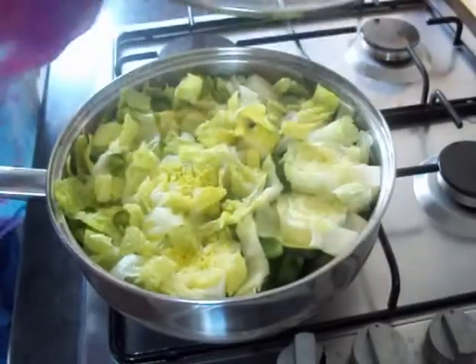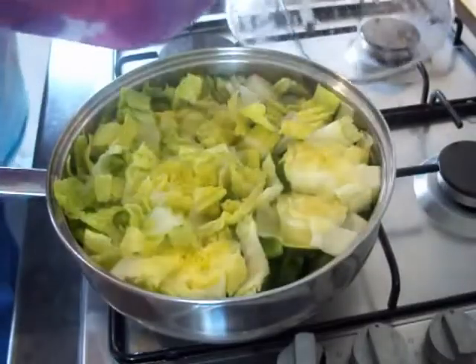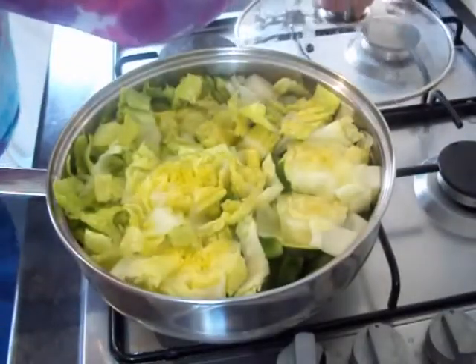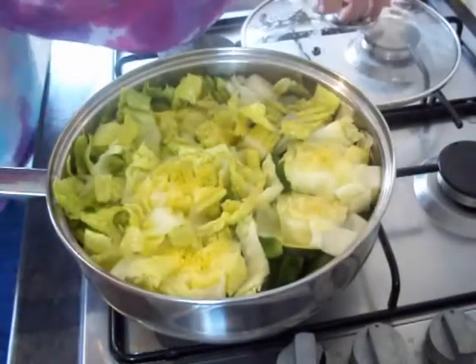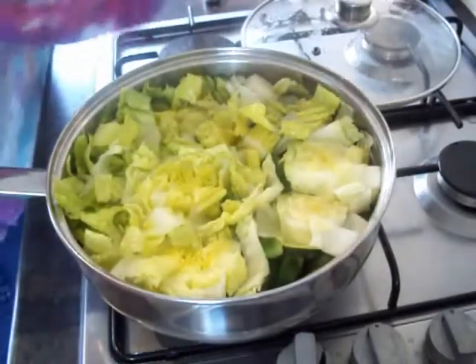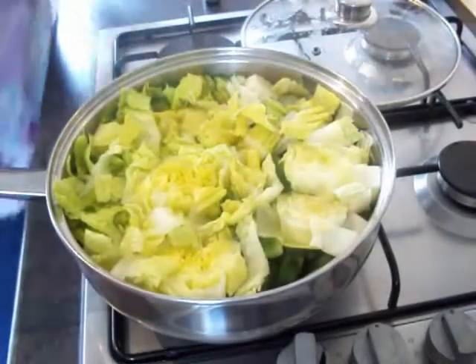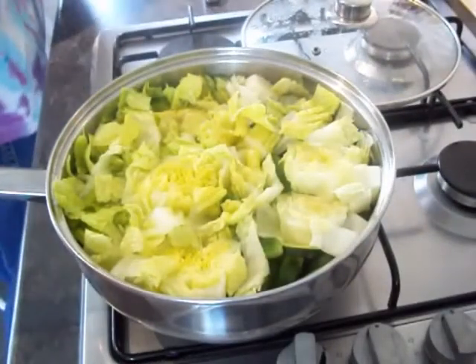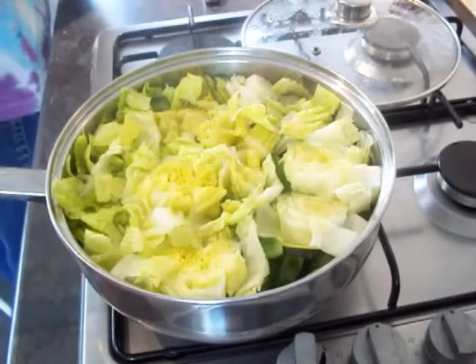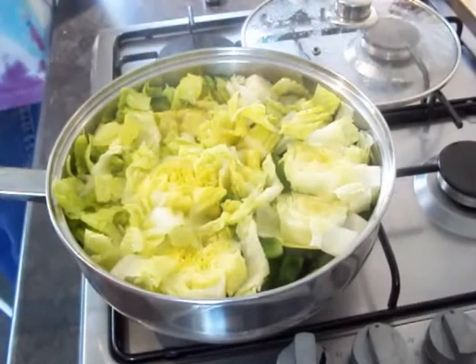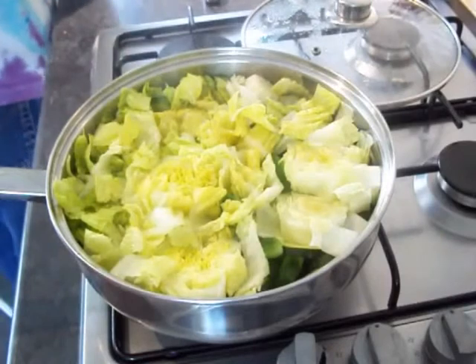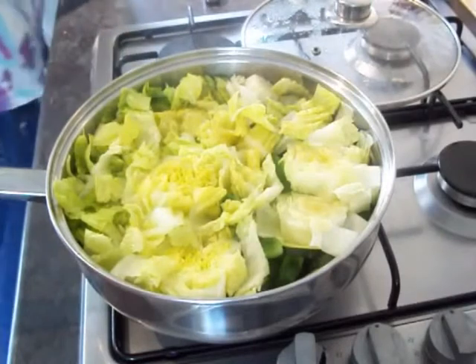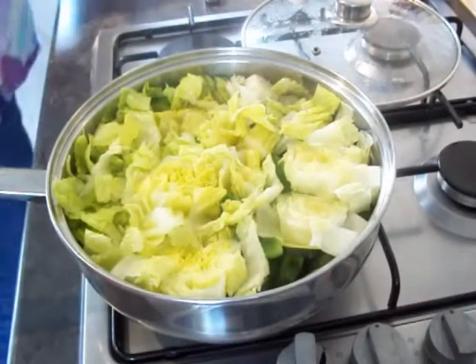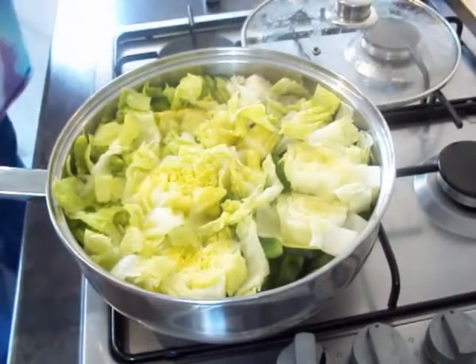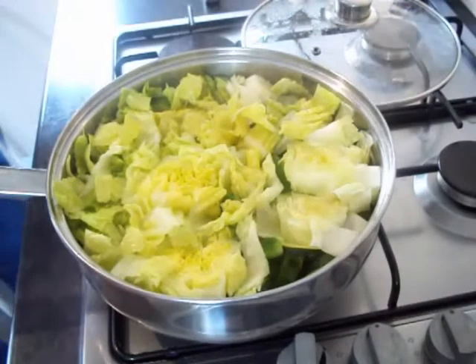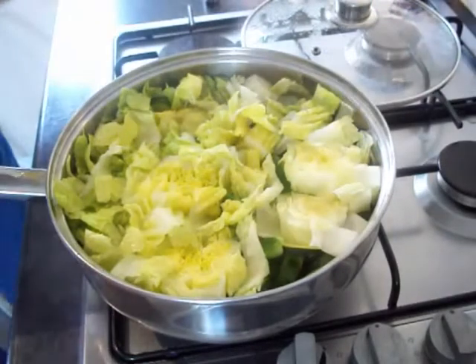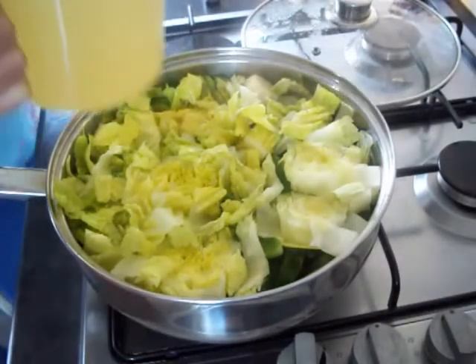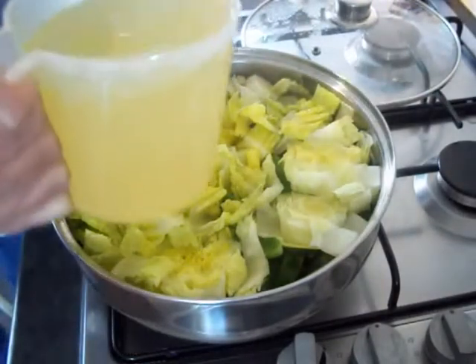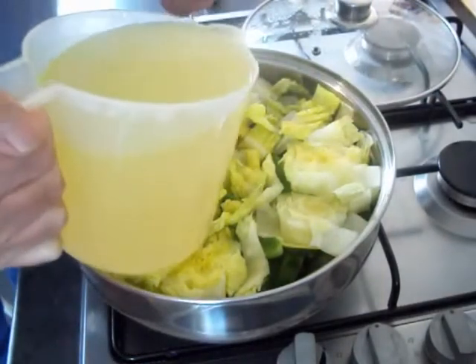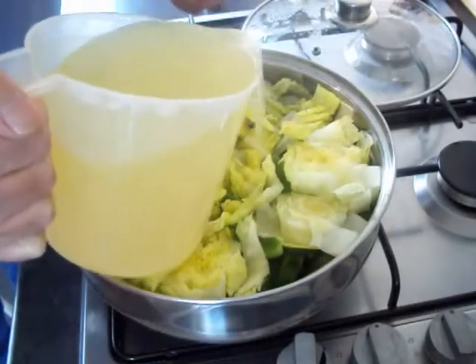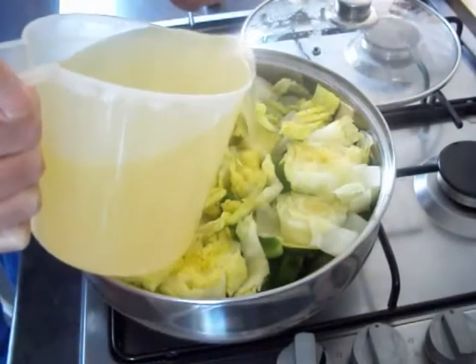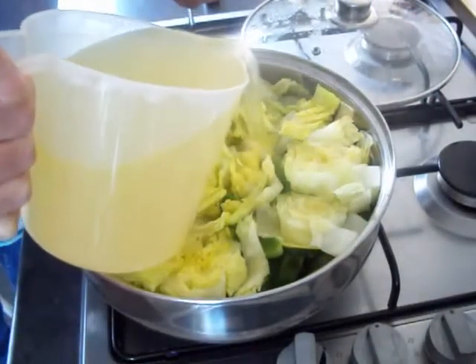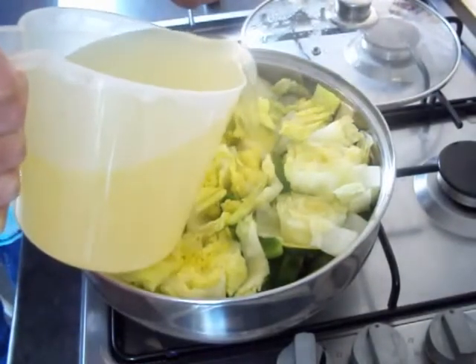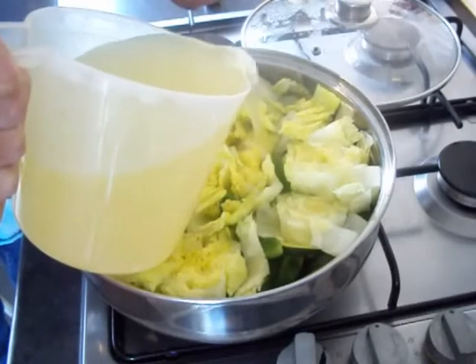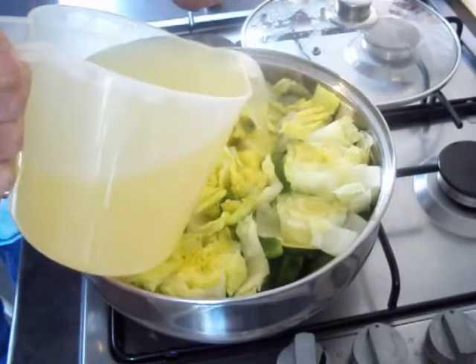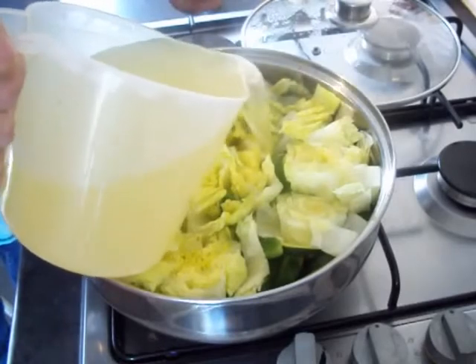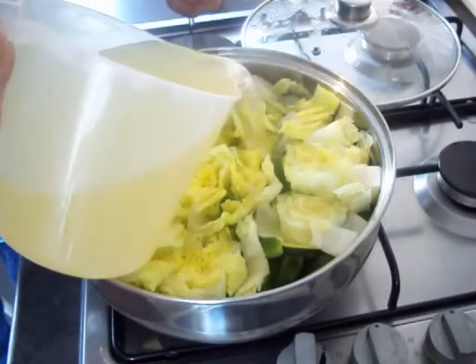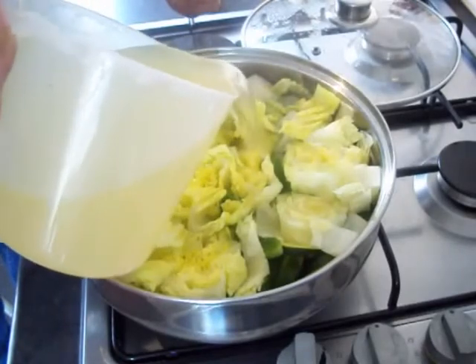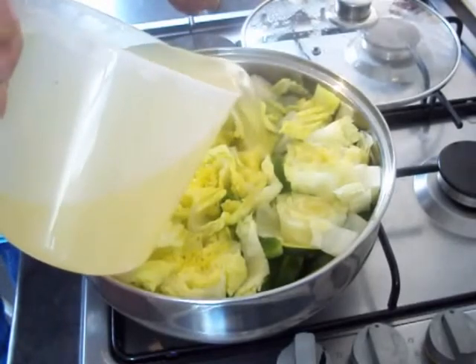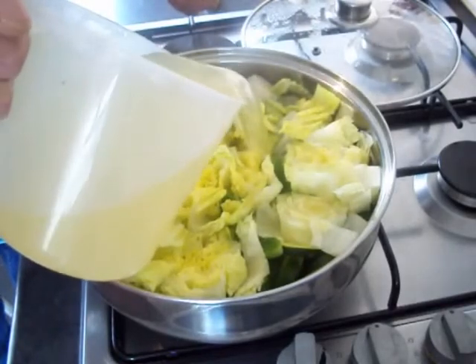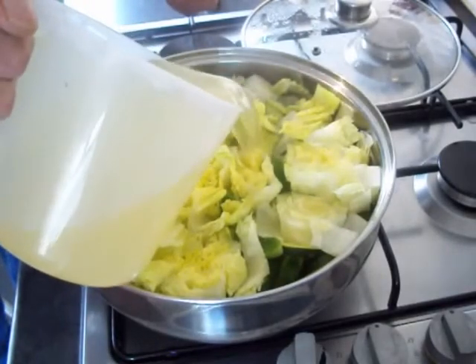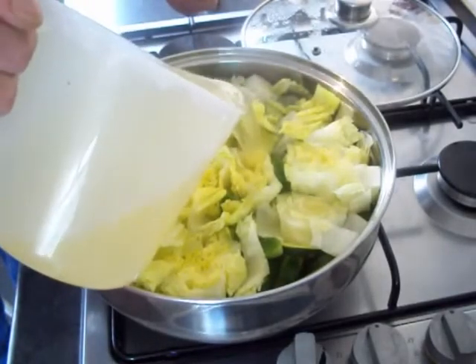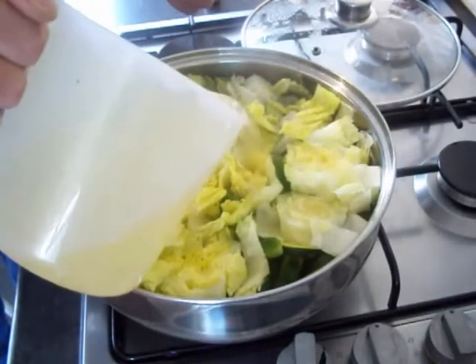When your lettuce has had a couple of minutes, time to go in with a litre of your chicken stock, or veggie stock if you're making it veggie.